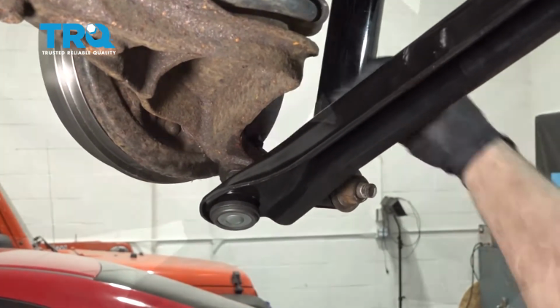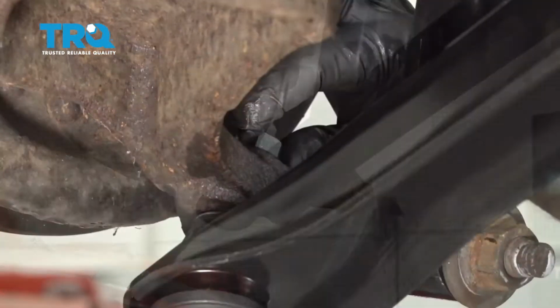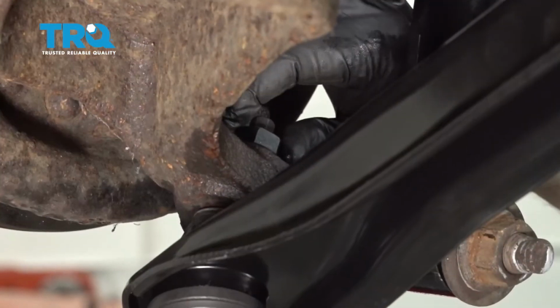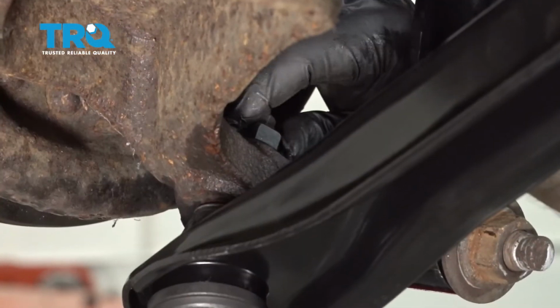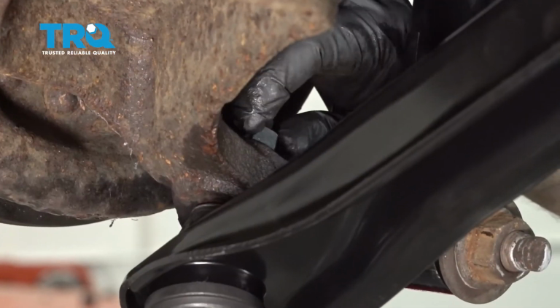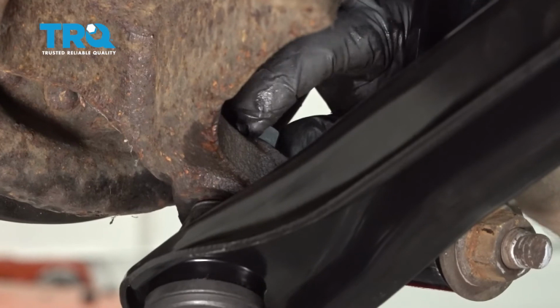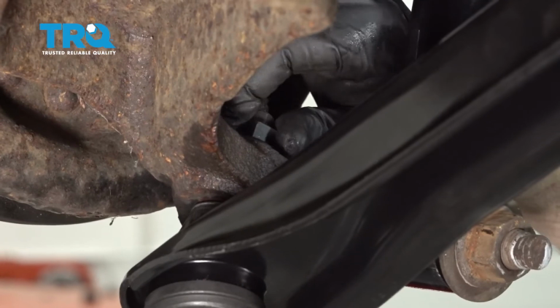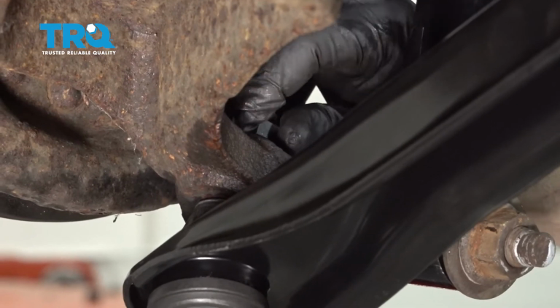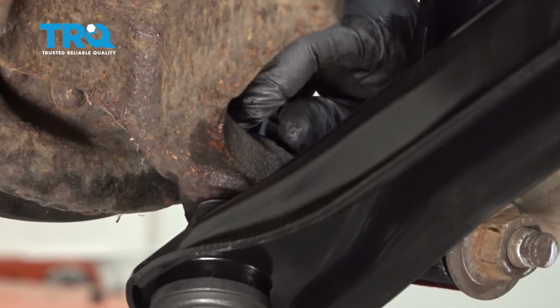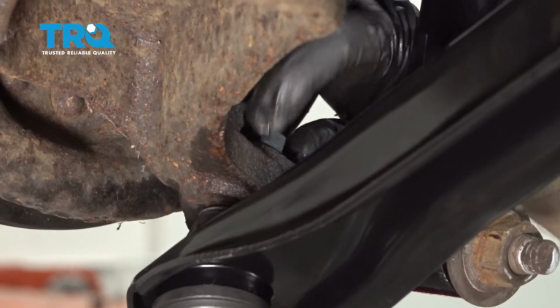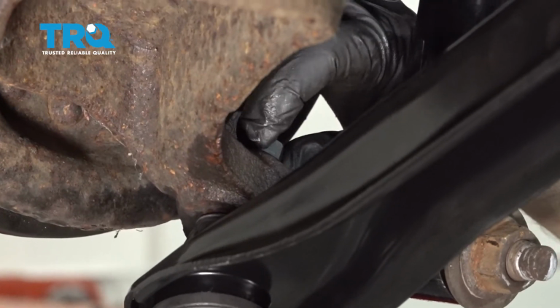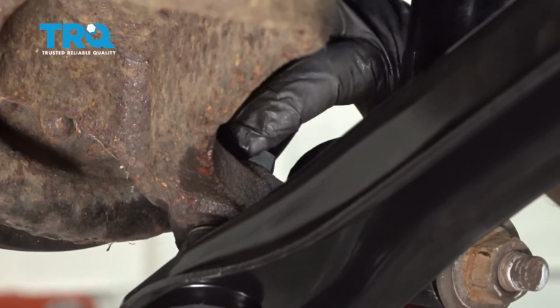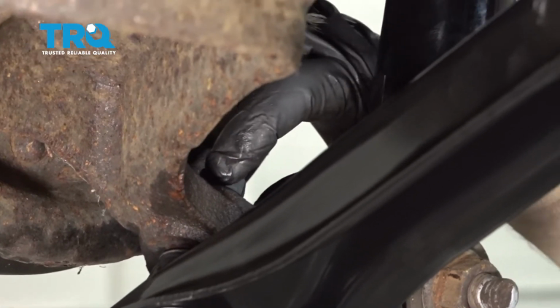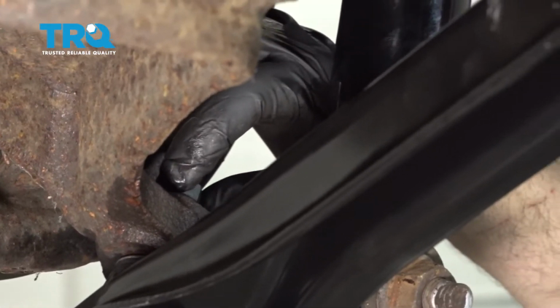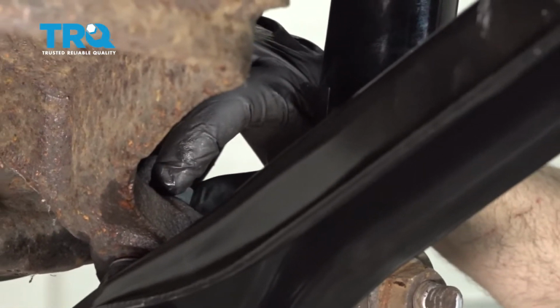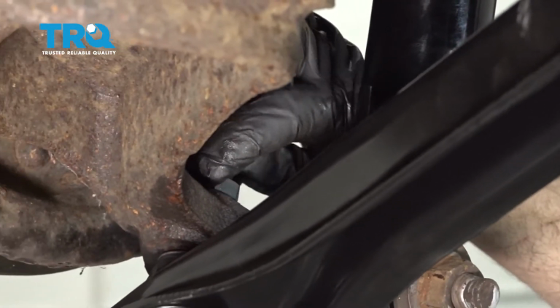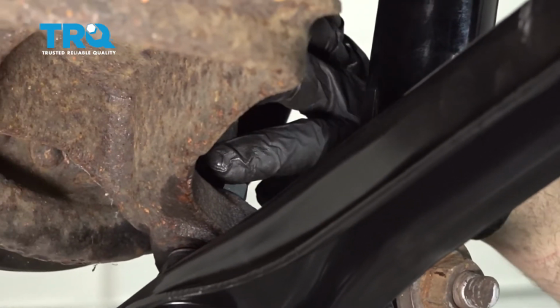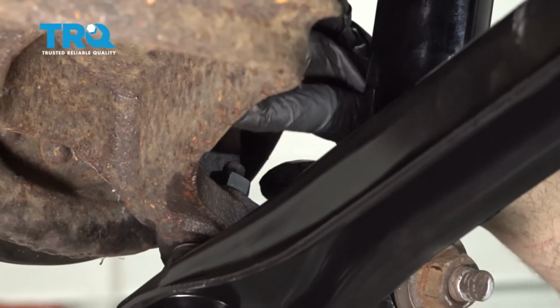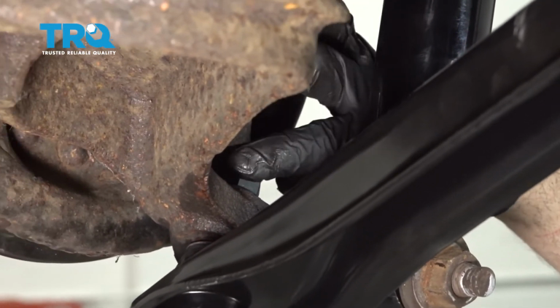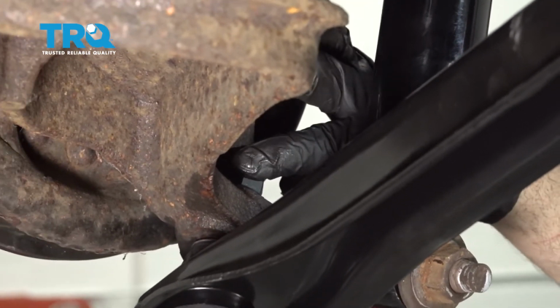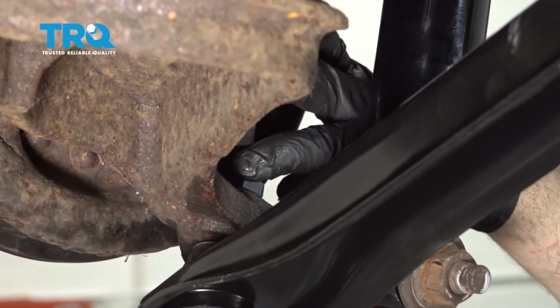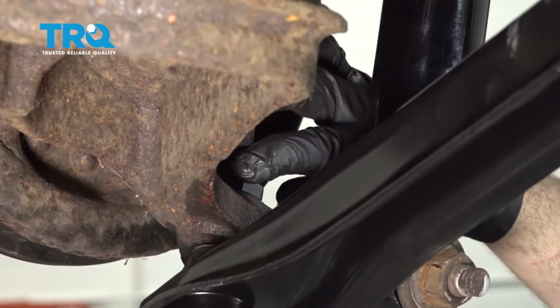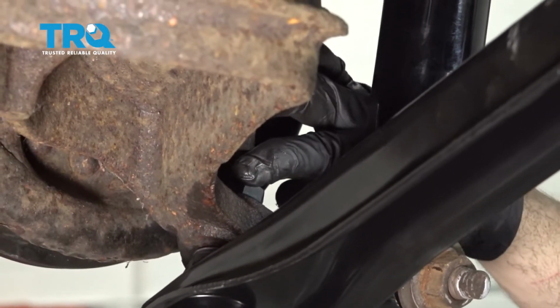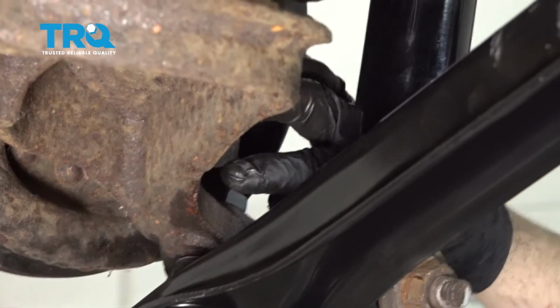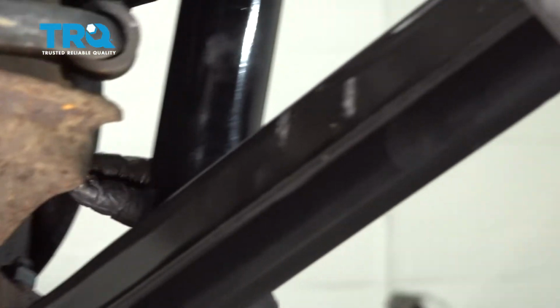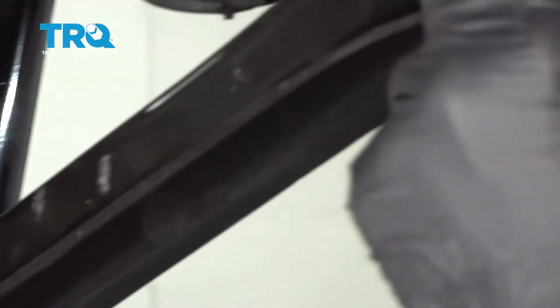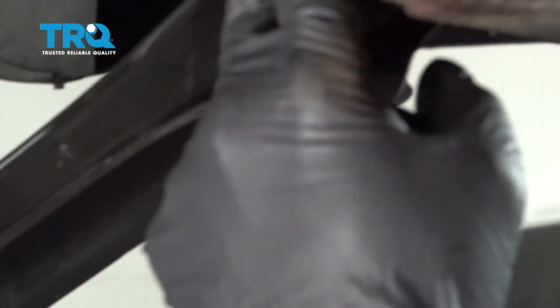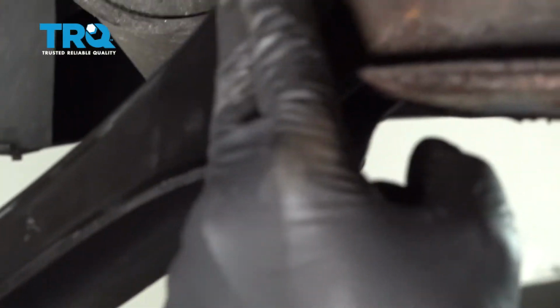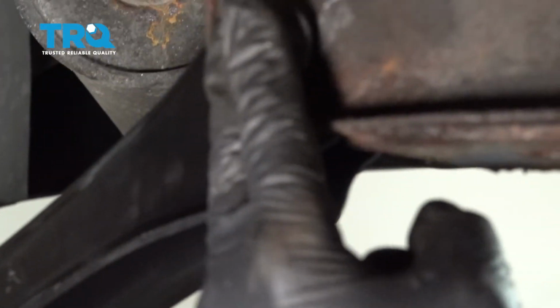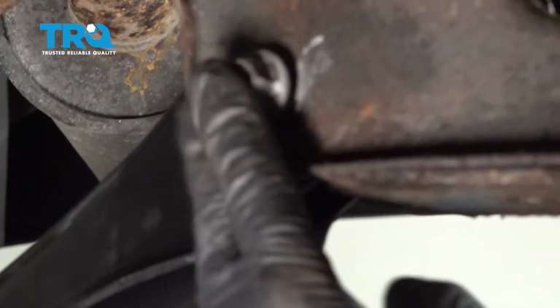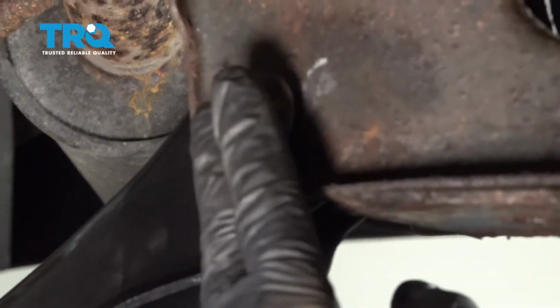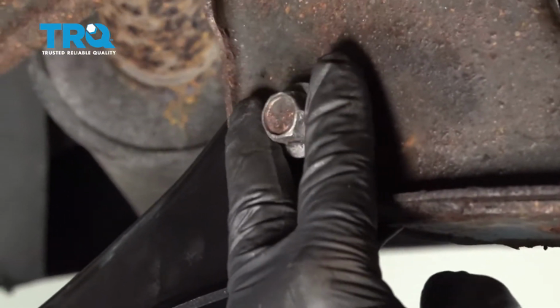Go ahead and get your nut started on the ball joint here. I'm going to go ahead and snug this down. Once that's snug, you want to go ahead and snug down the upper pivot bolt right here.